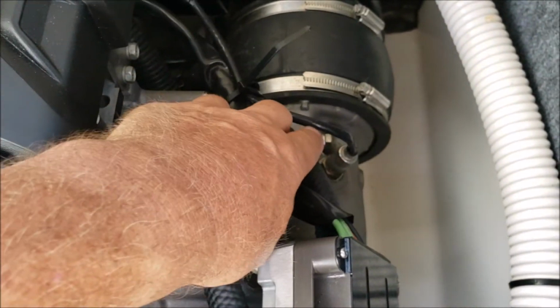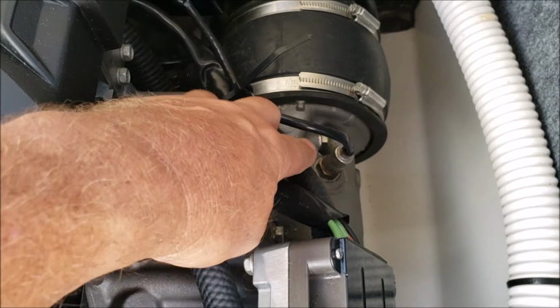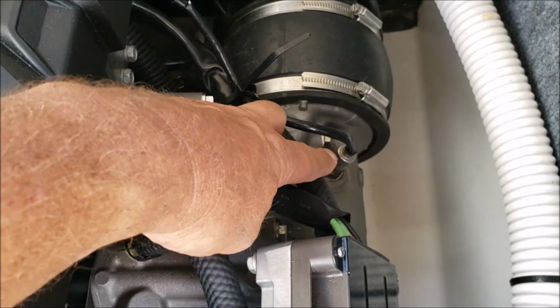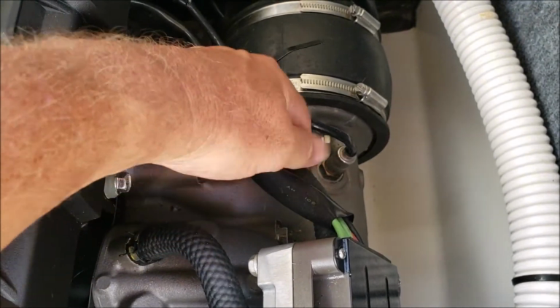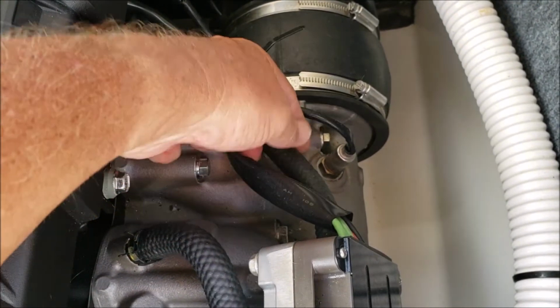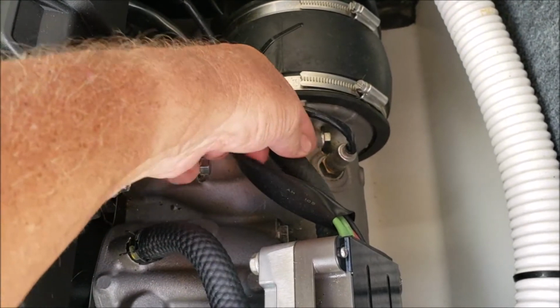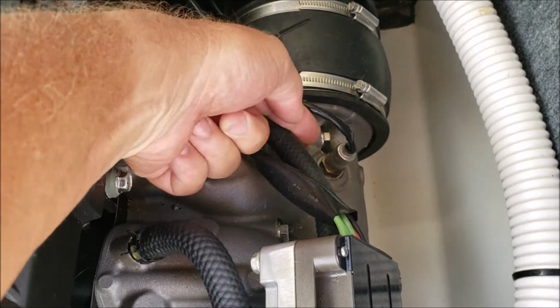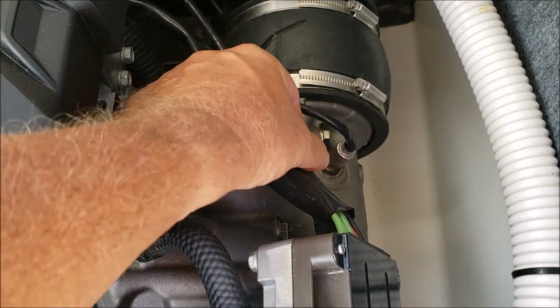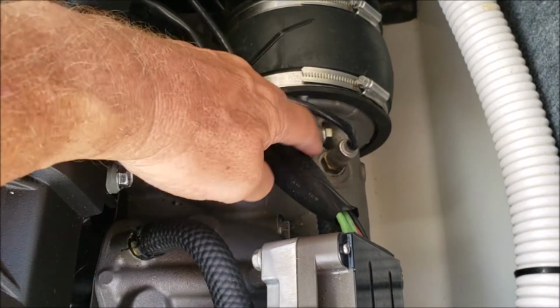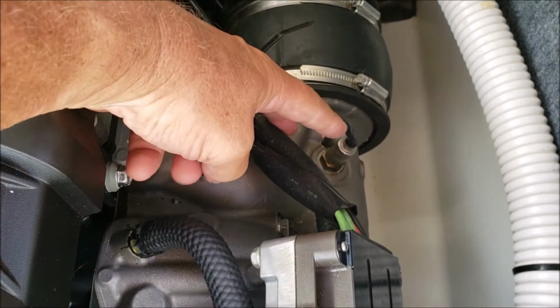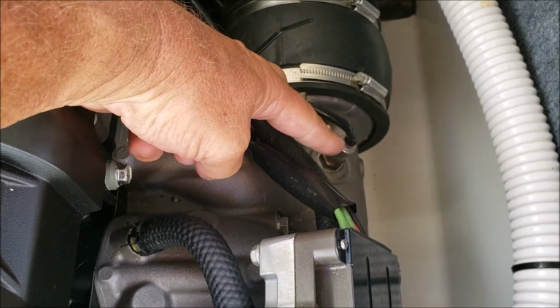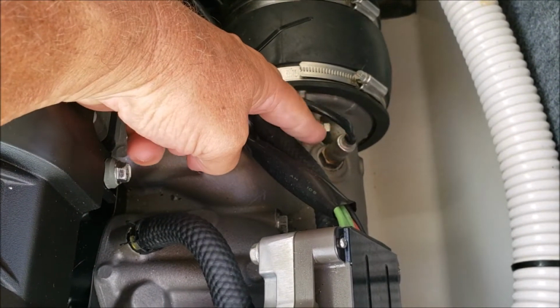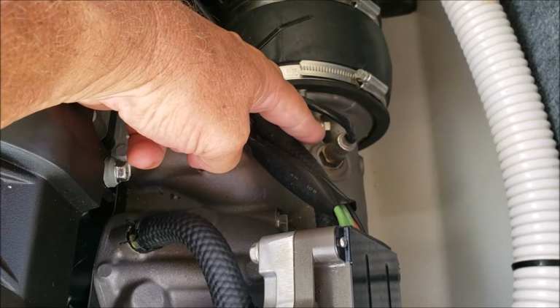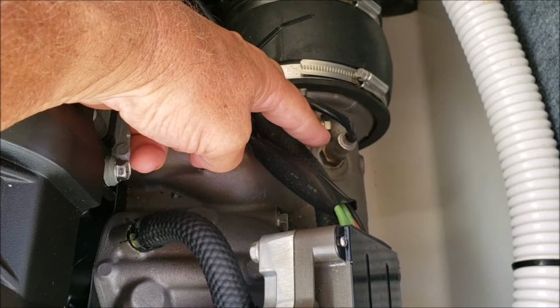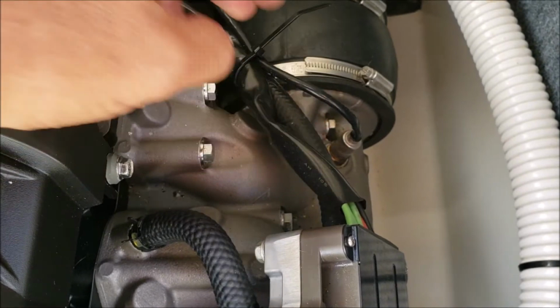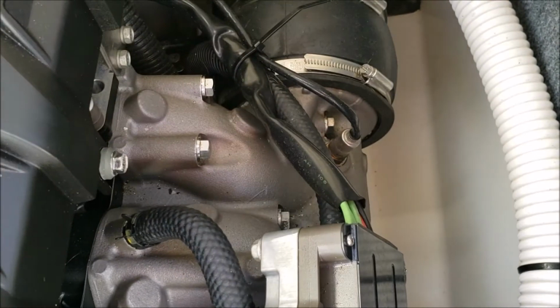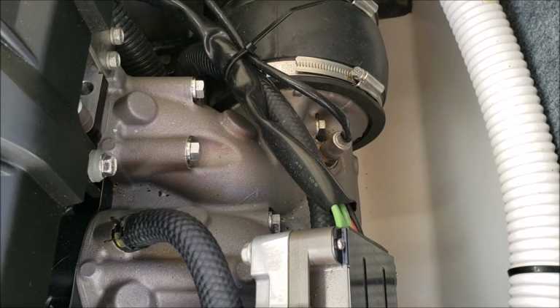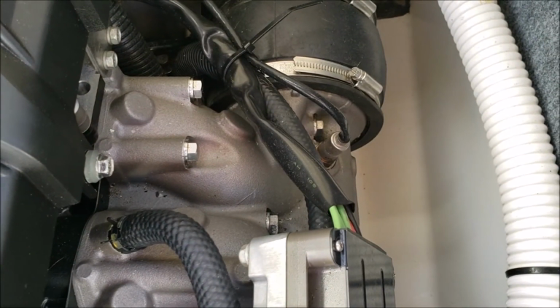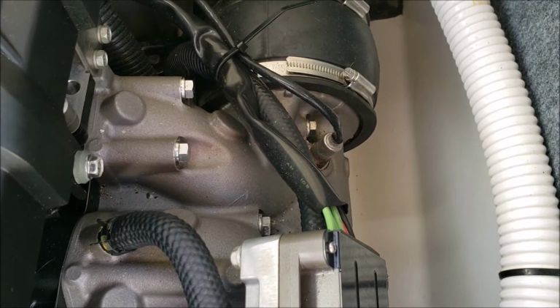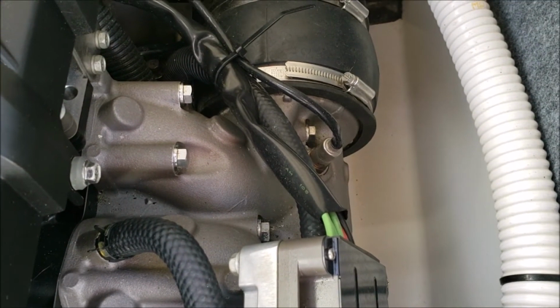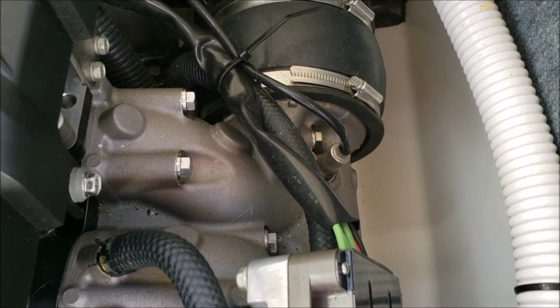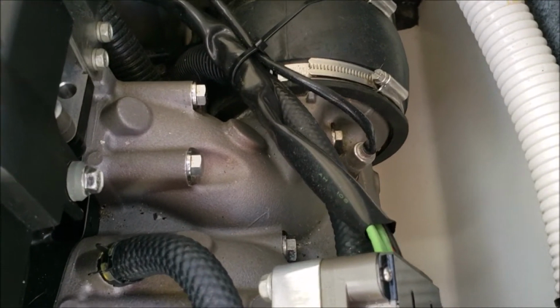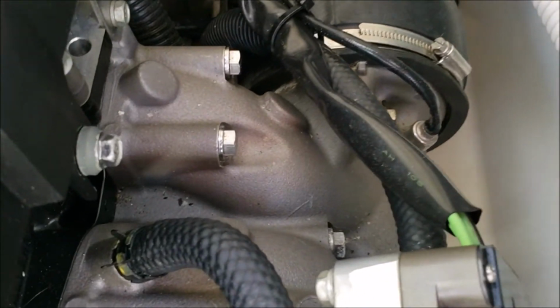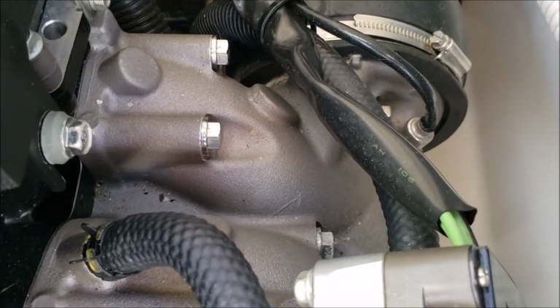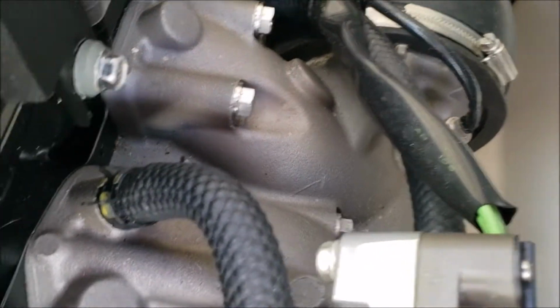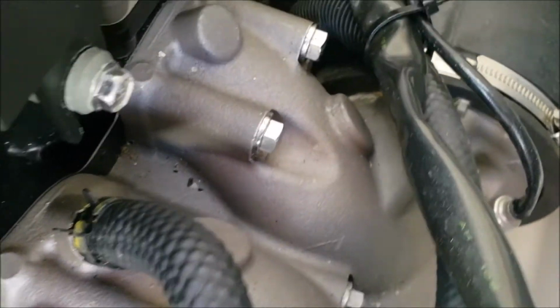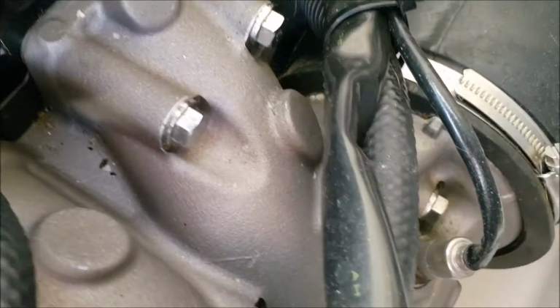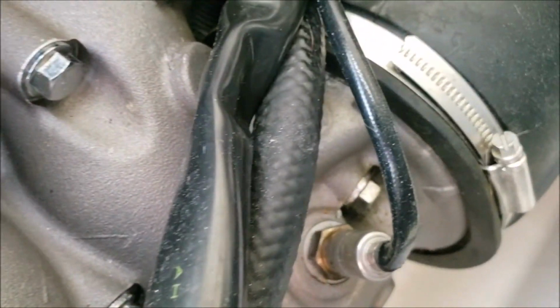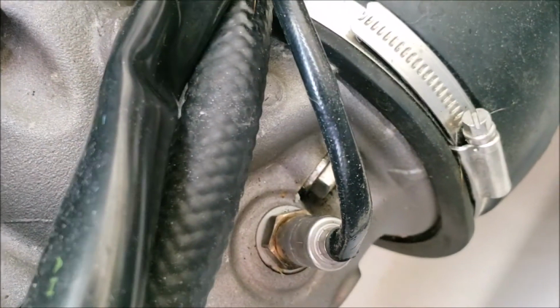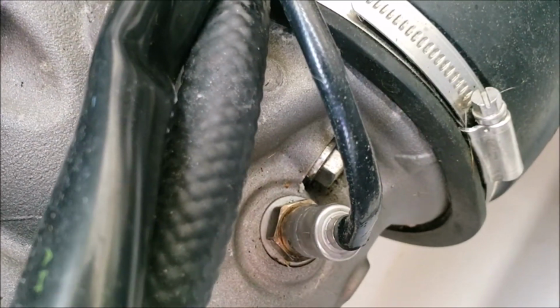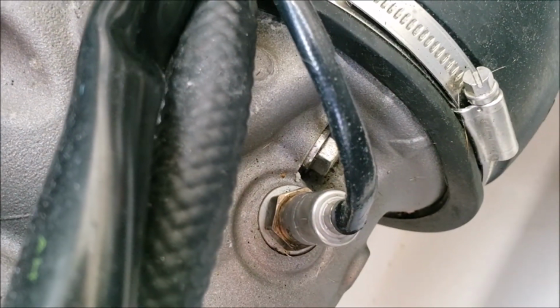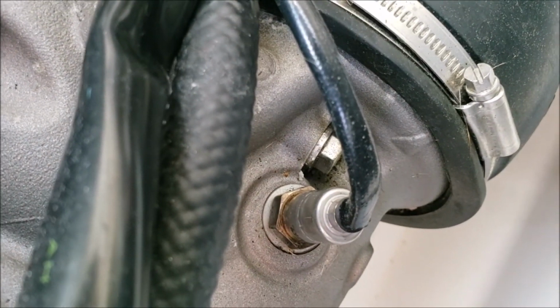Right here — this is the pre-catalytic converter O2 sensor. That big silver thing with my finger on it, that is it right there. And on the other side of the engine, you're going to find the post-catalytic O2 sensor.